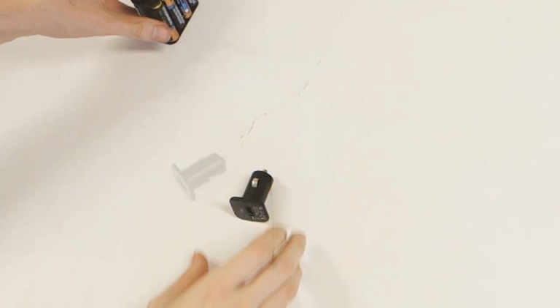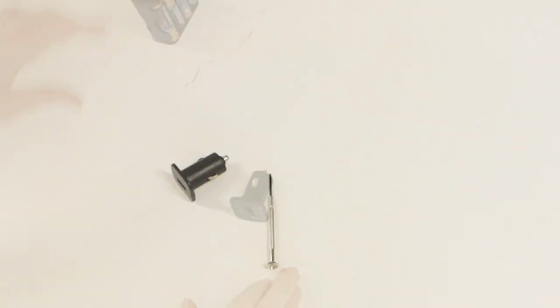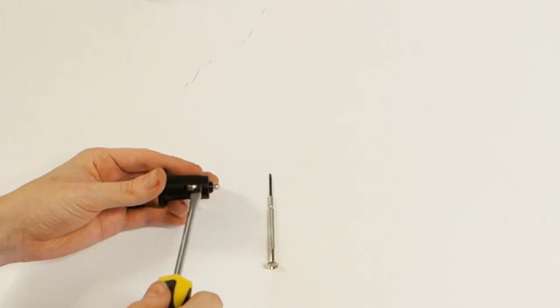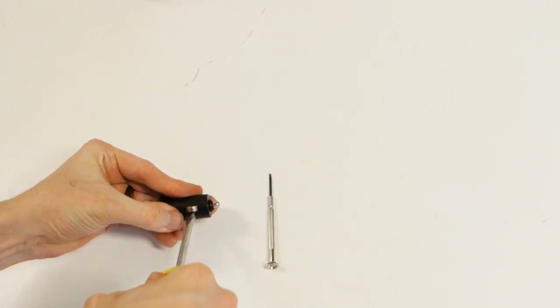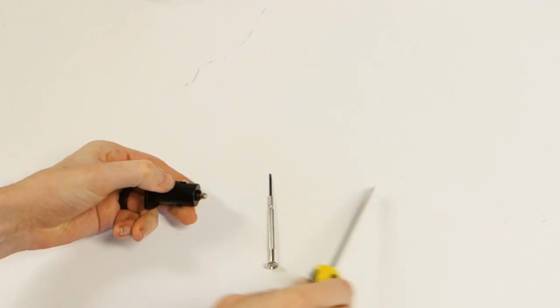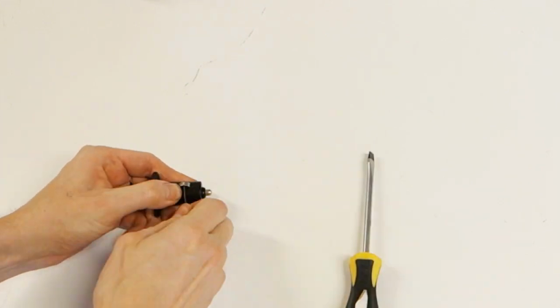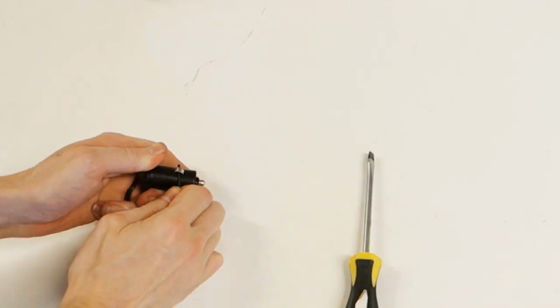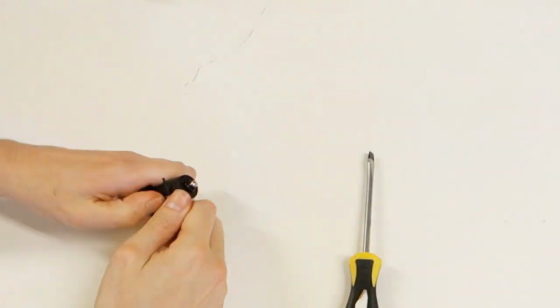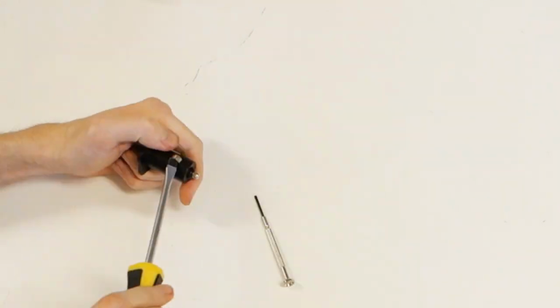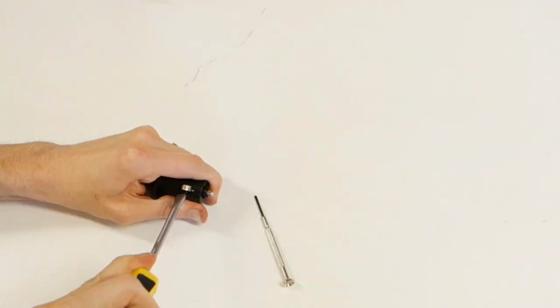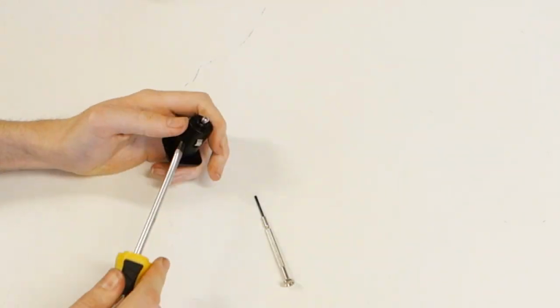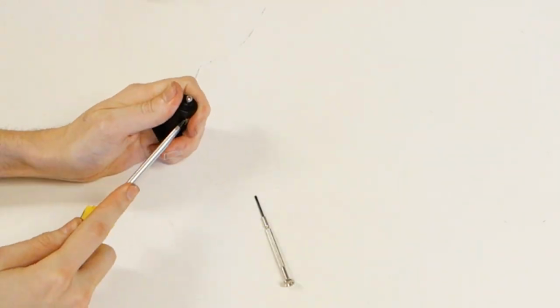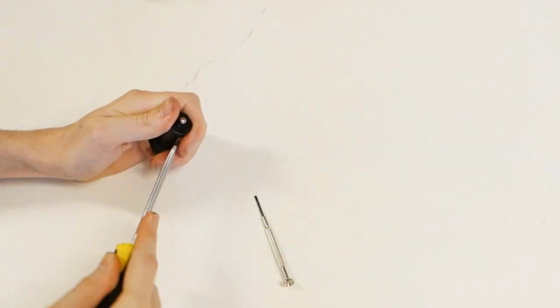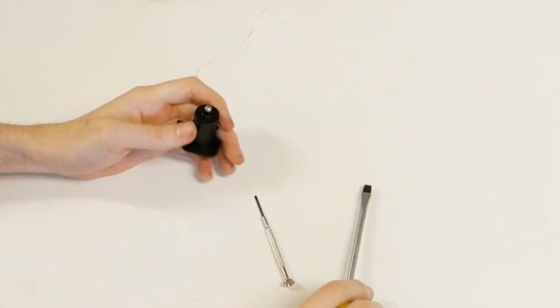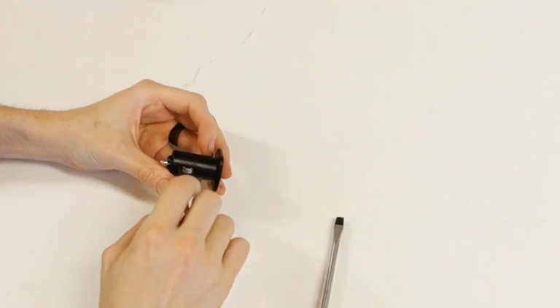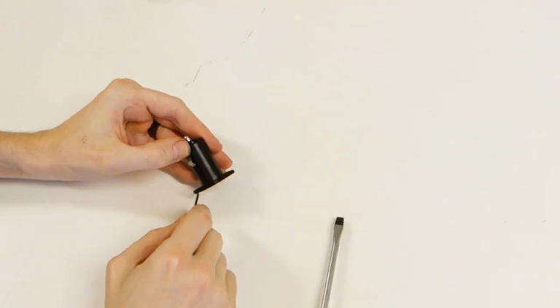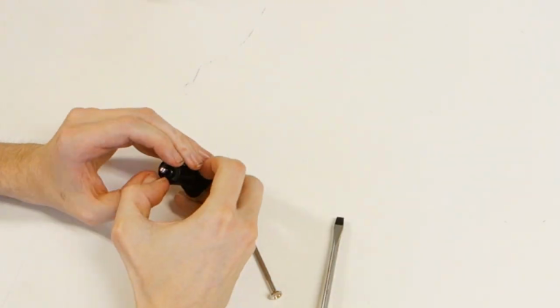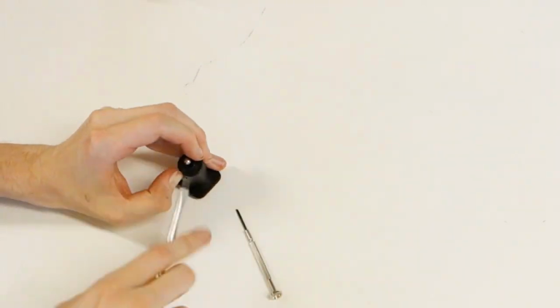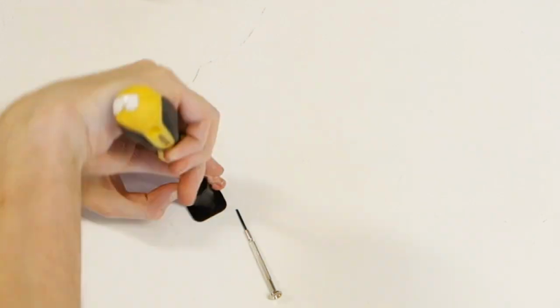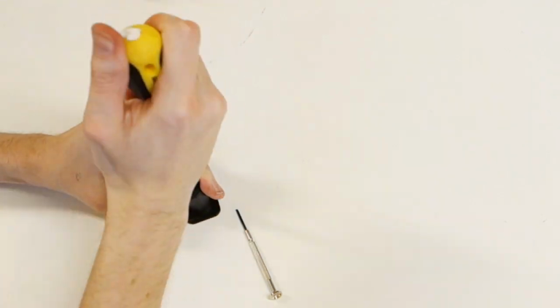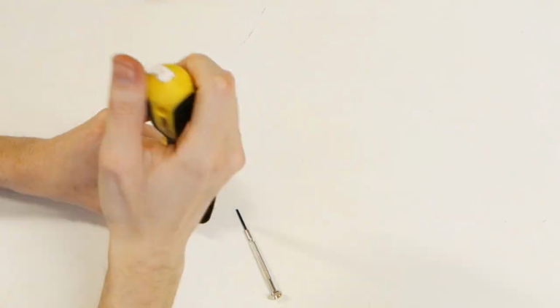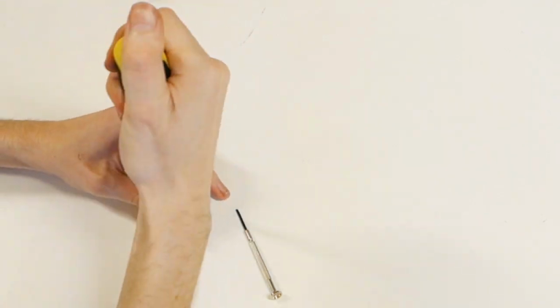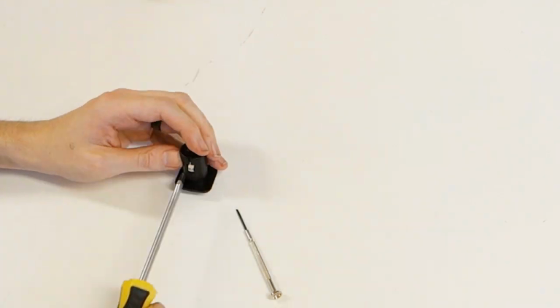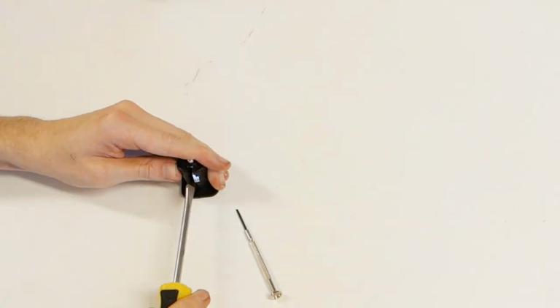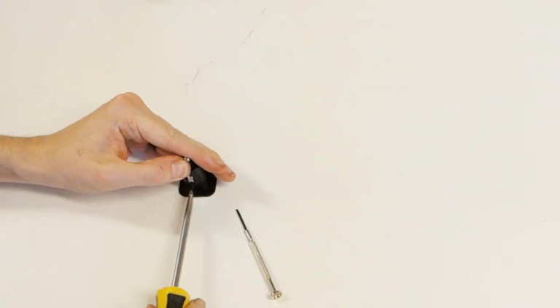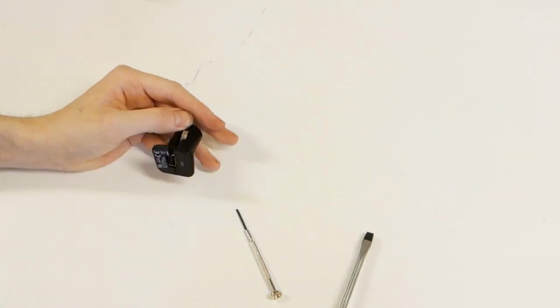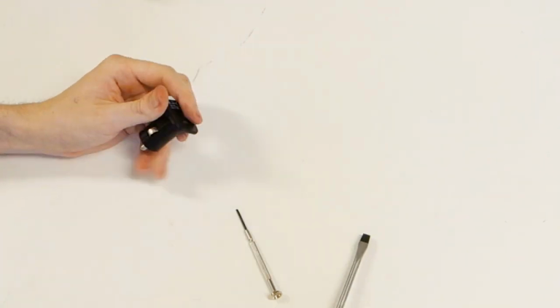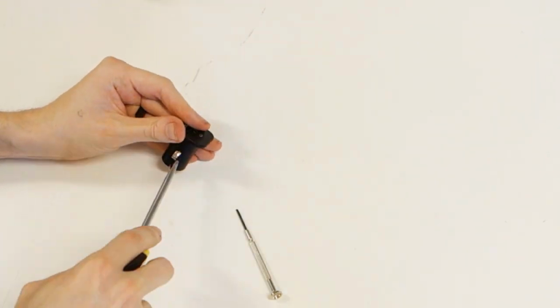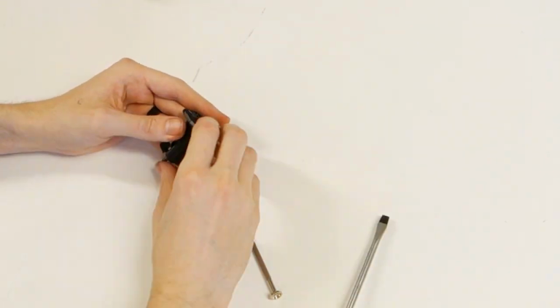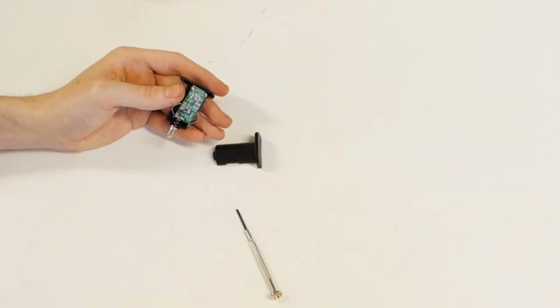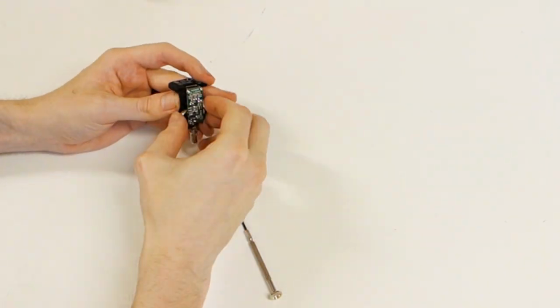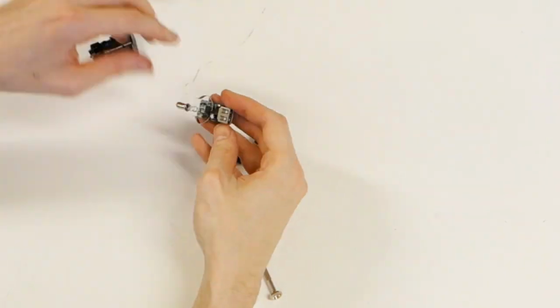Next you're going to break open the converter. How to do this may differ per model, but most cheap ones can easily be pried apart with a screwdriver. Be careful not to harm the circuit board inside.